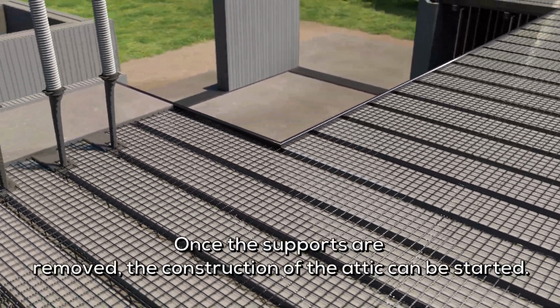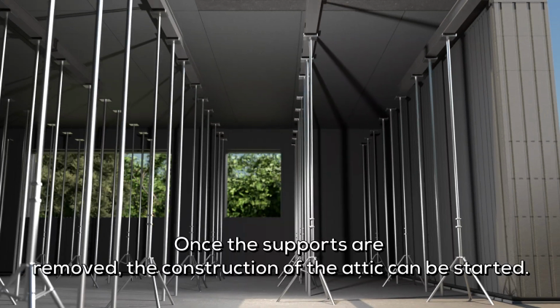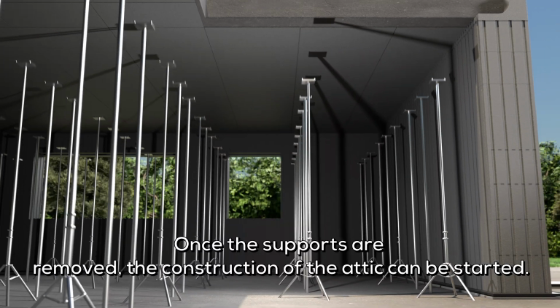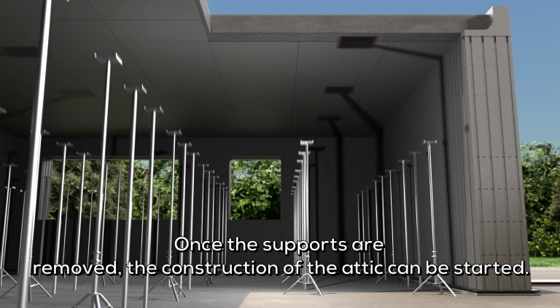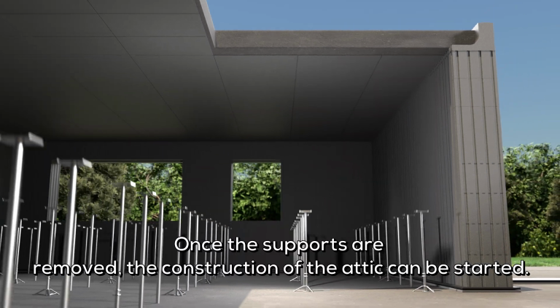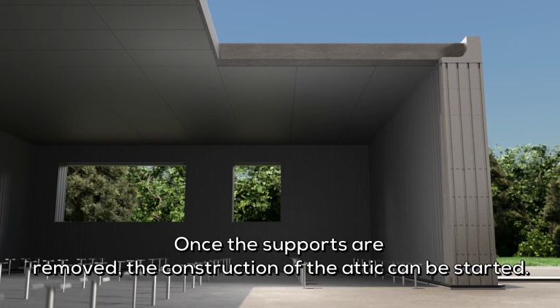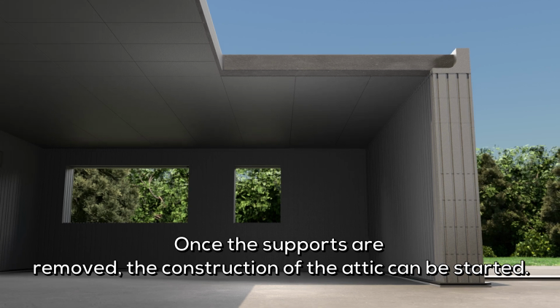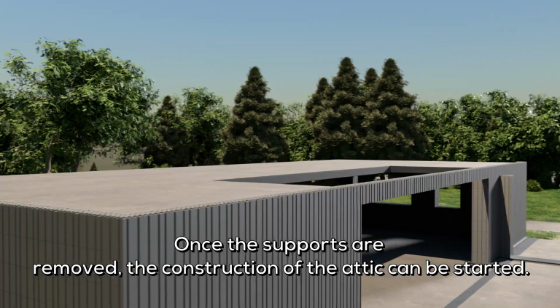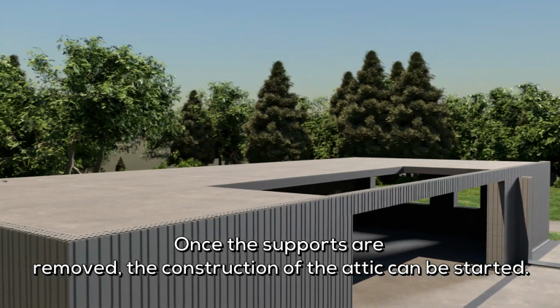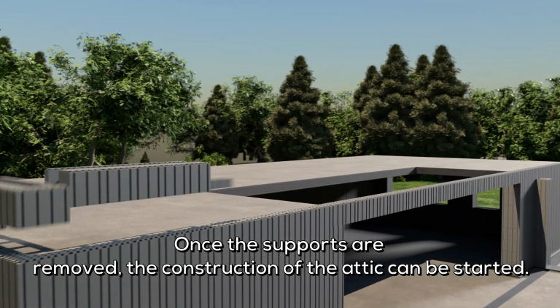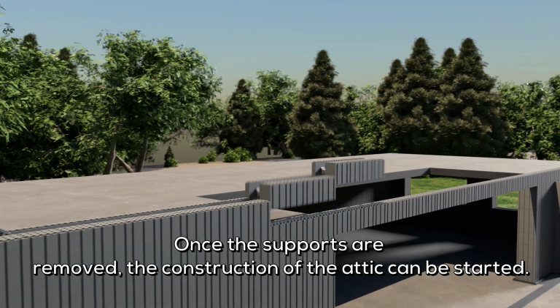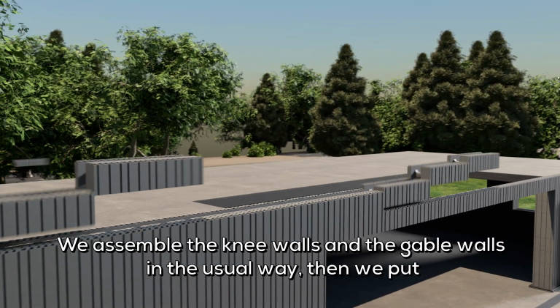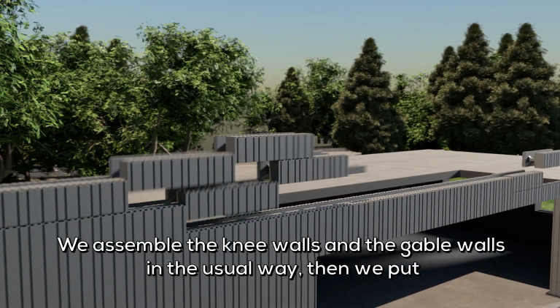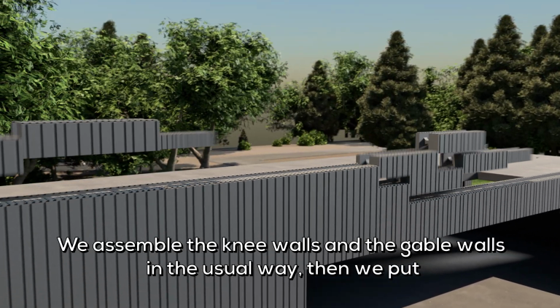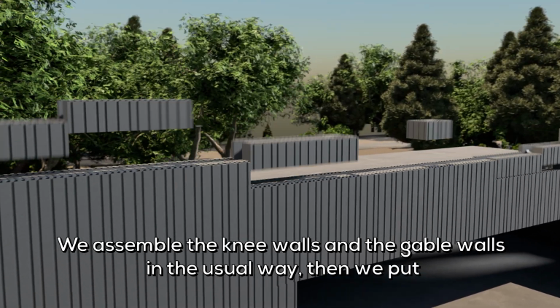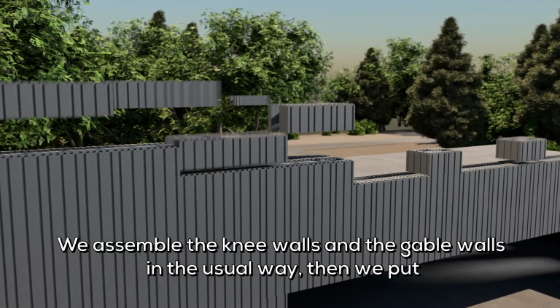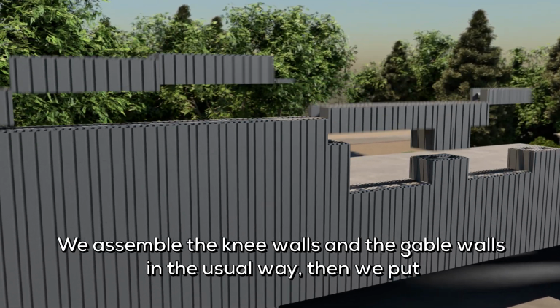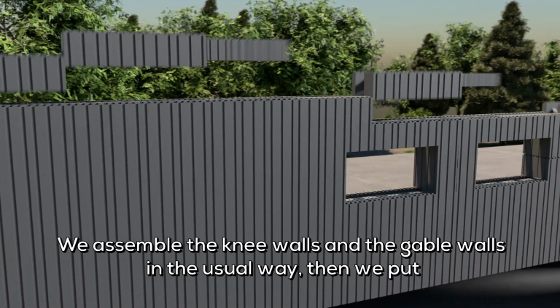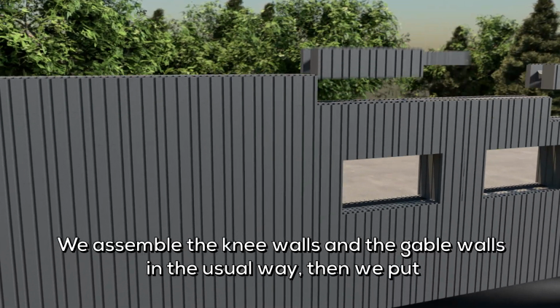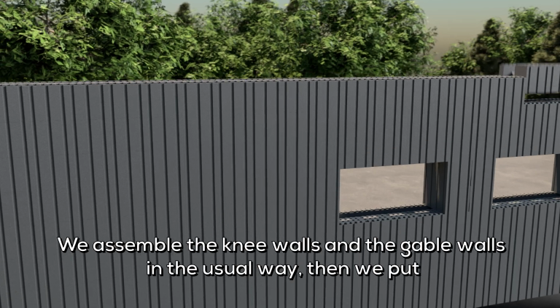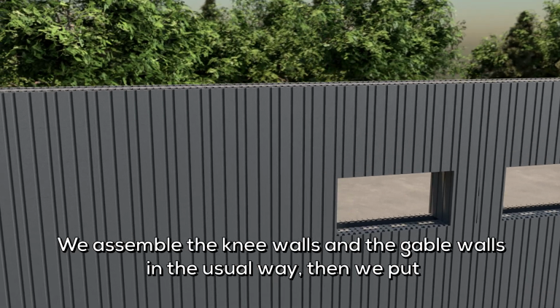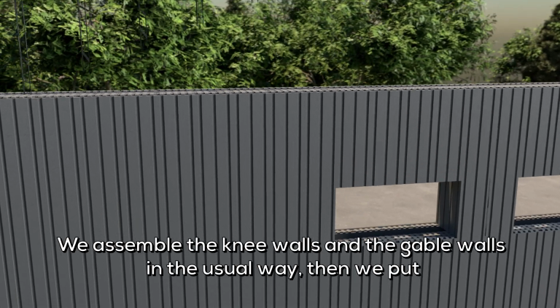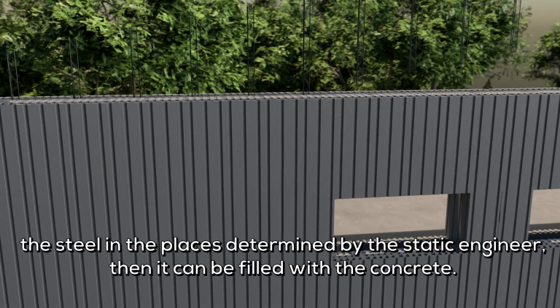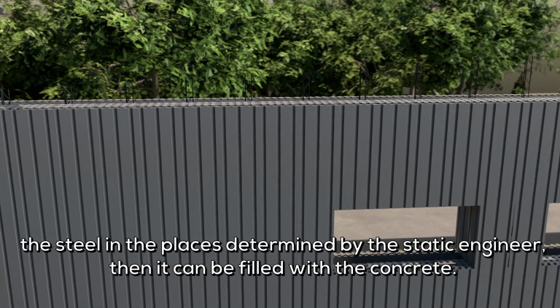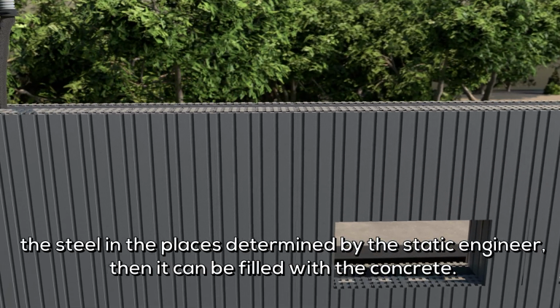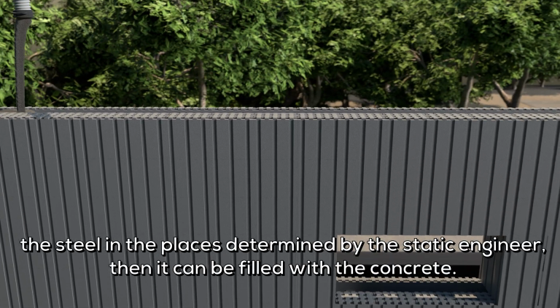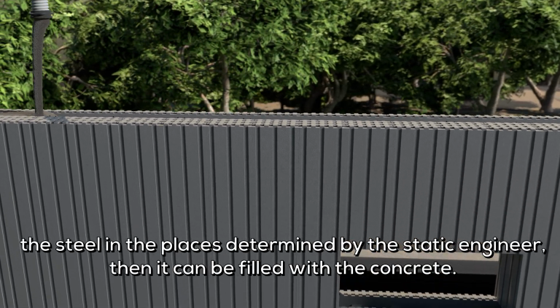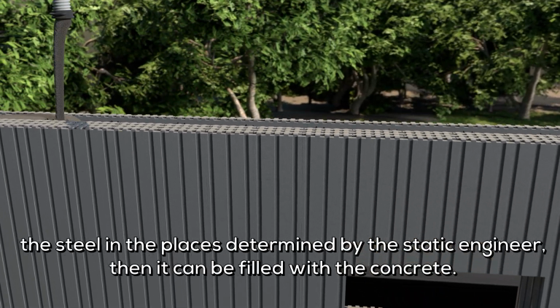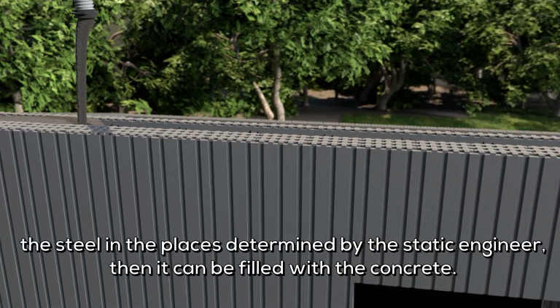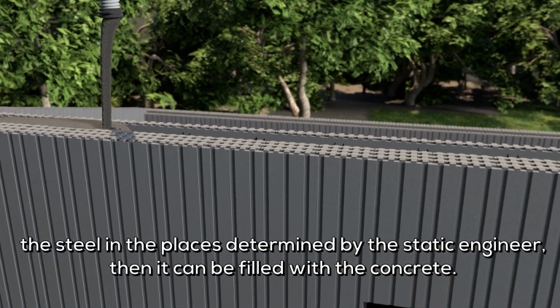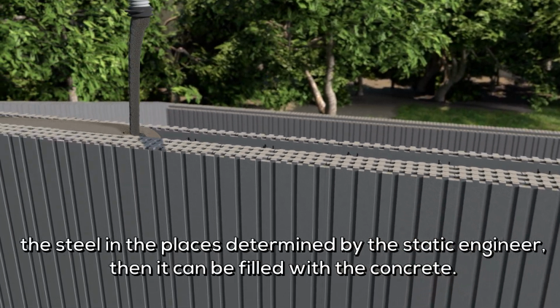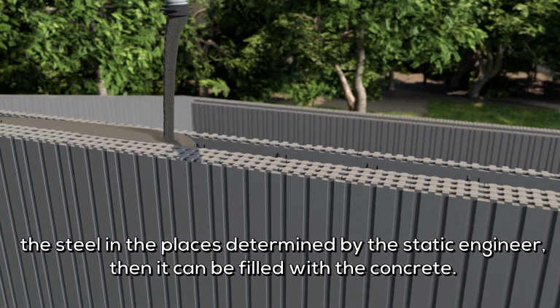Once the supports are removed, the construction of the attic can be started. We assemble the knee walls and the gable walls in the usual way. Then we put the steel in the places determined by the static engineer, and then it can be filled with concrete.